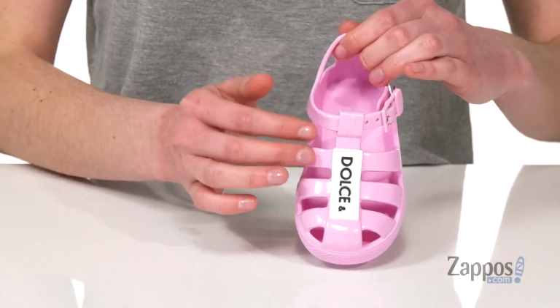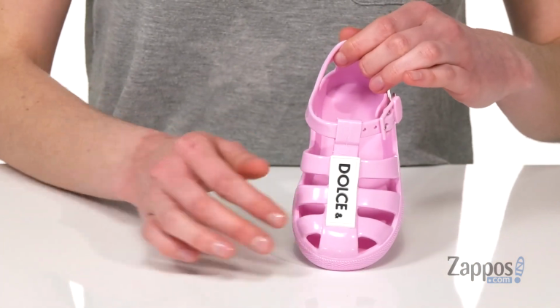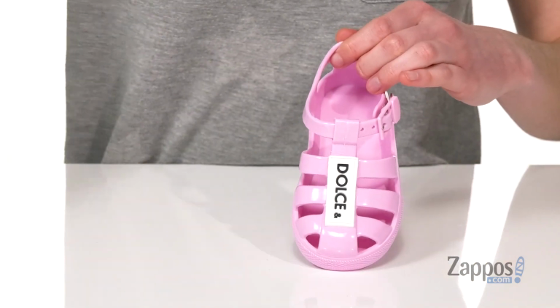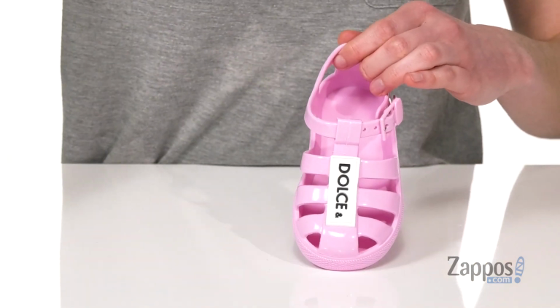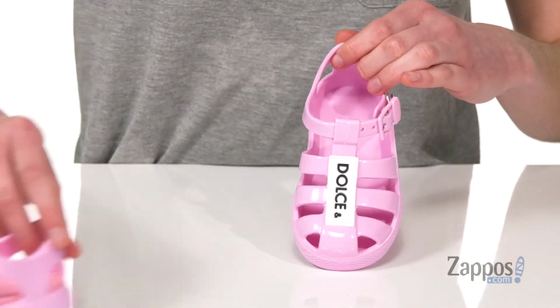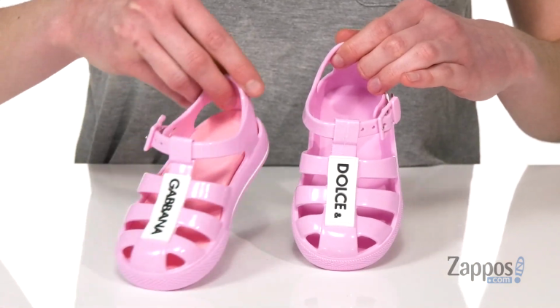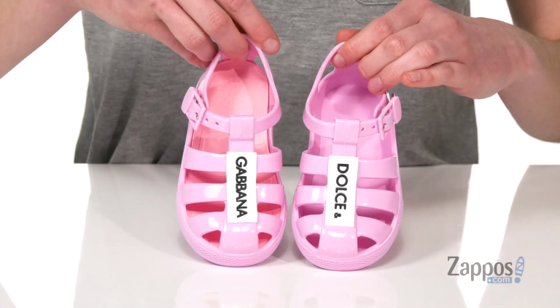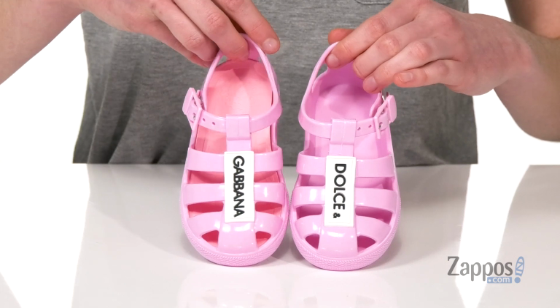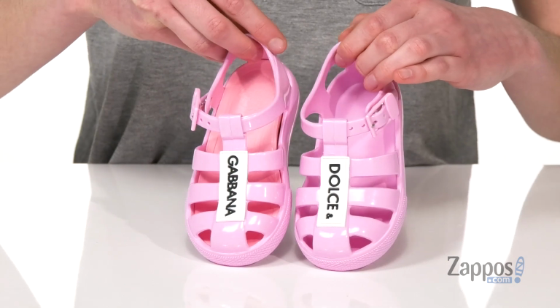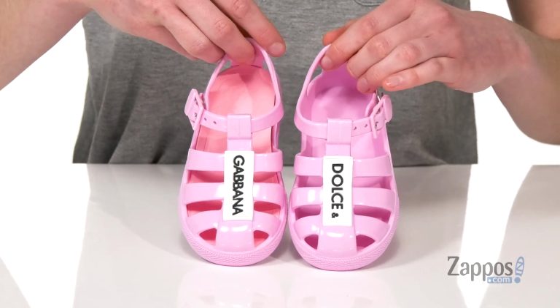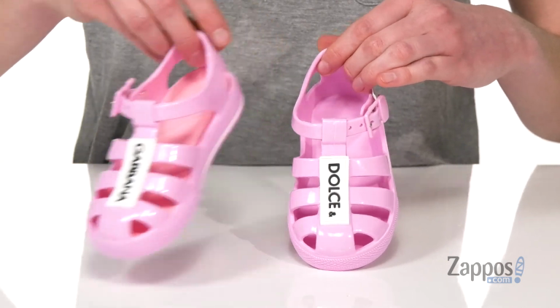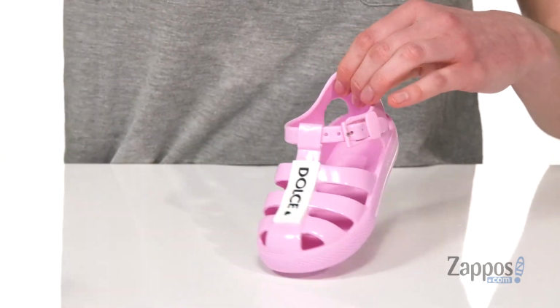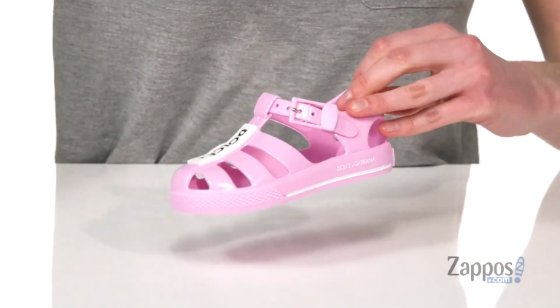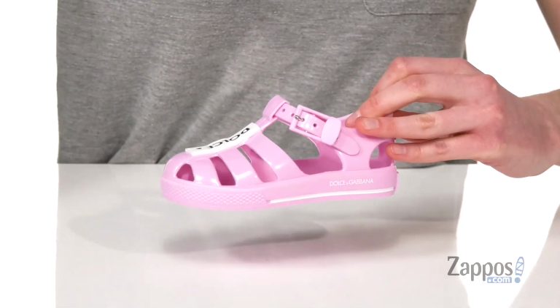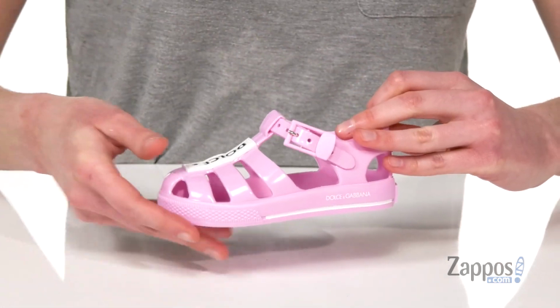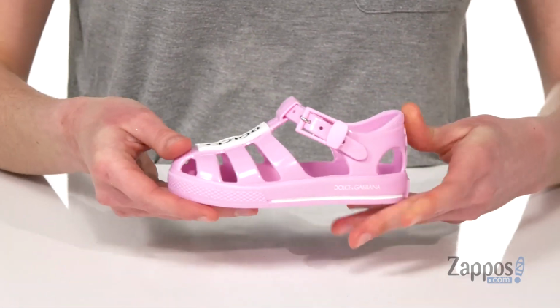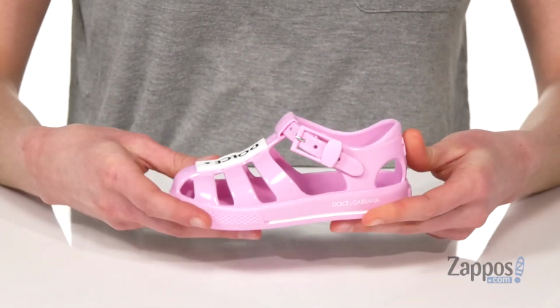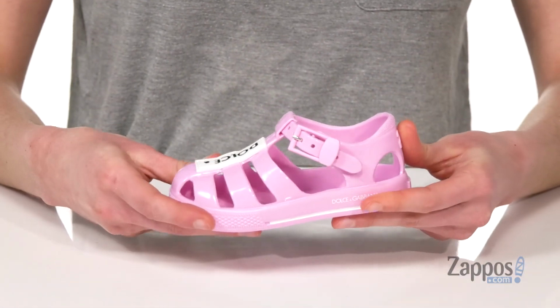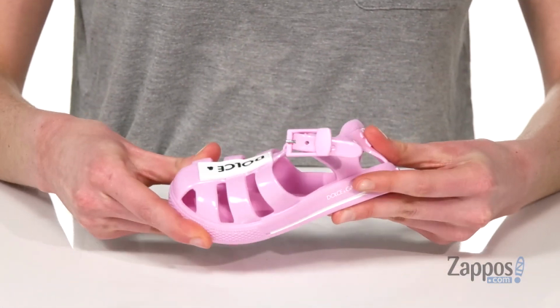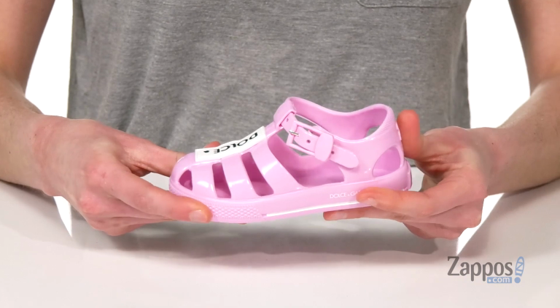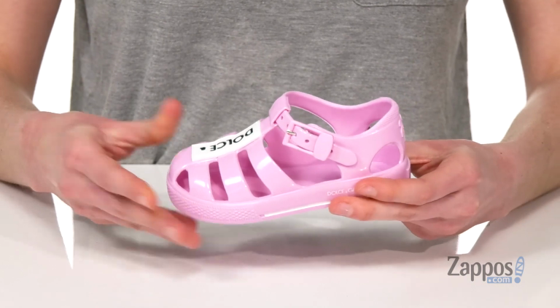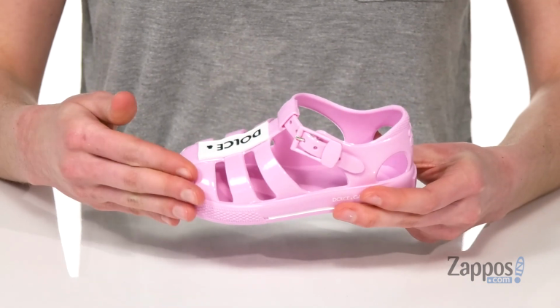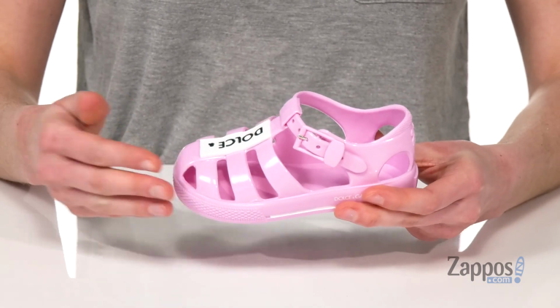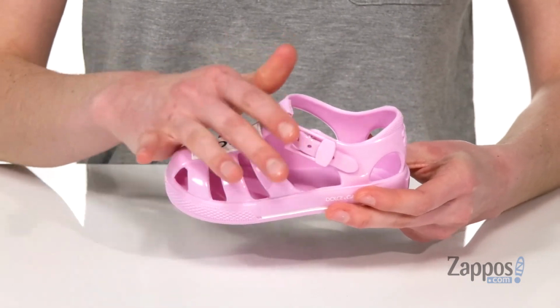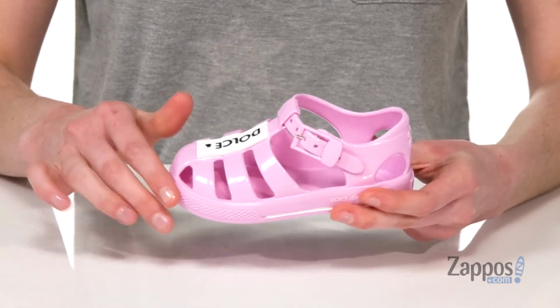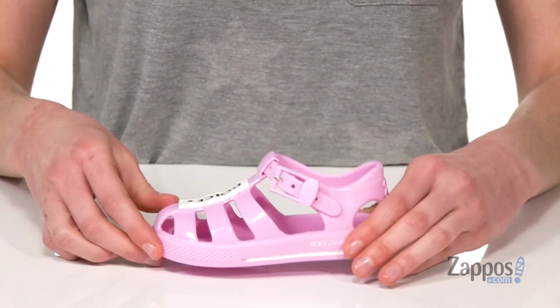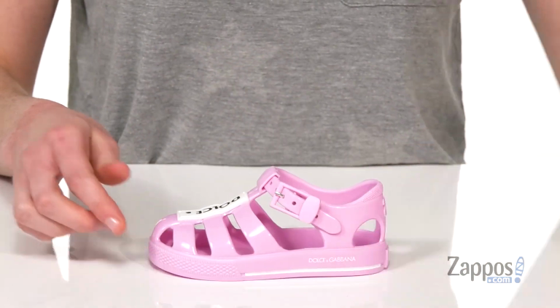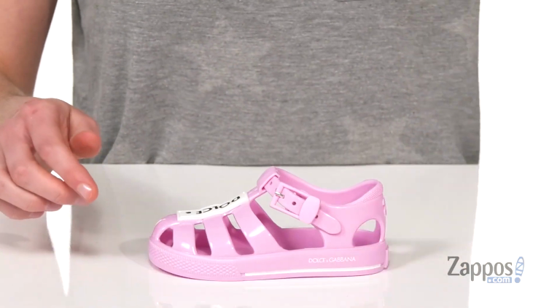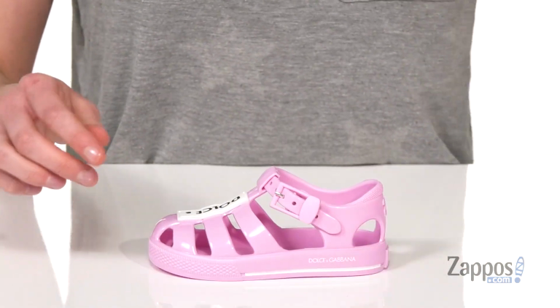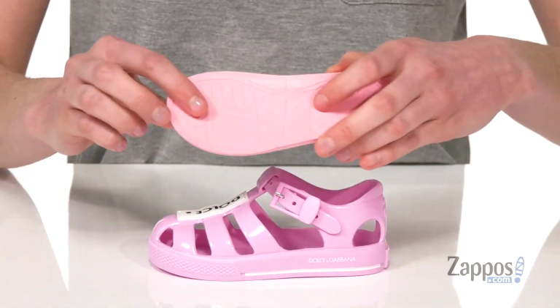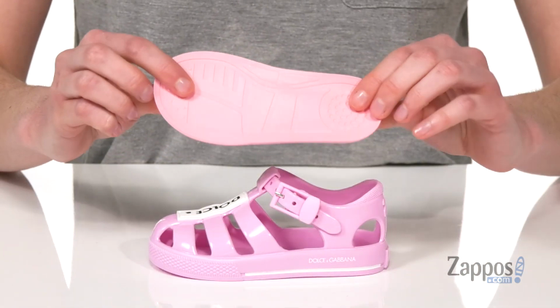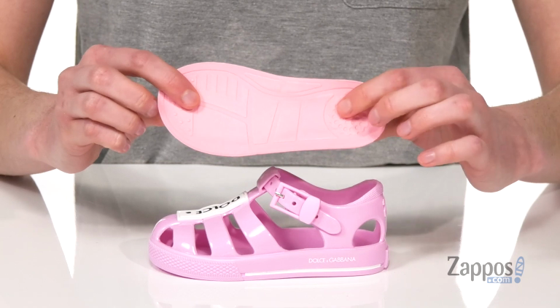You're gonna get that logo detailing down the upper — so it's Dolce & Gabbana when you put the two together. Loving this all-over jelly material too, really flexible and easy to care for. You can just wipe them clean and they have a removable footbed.